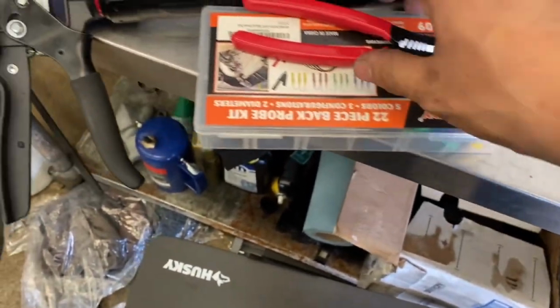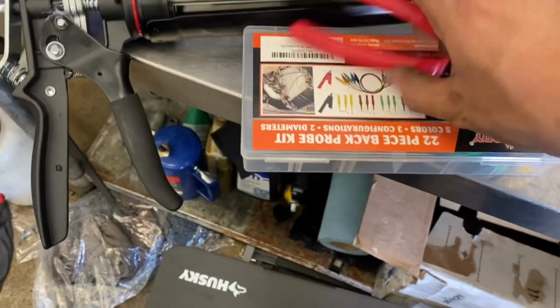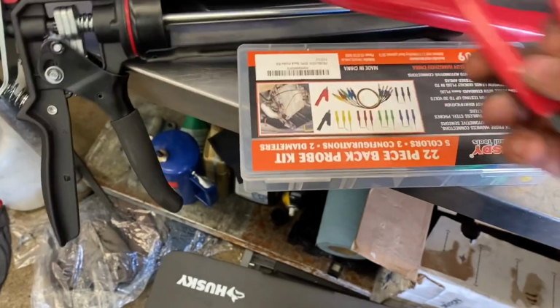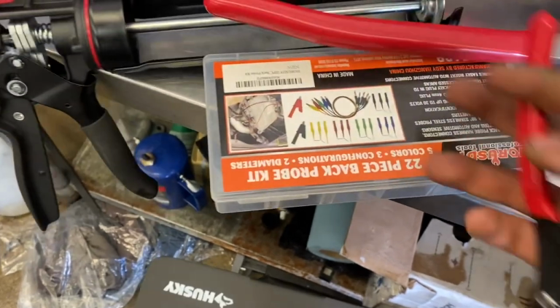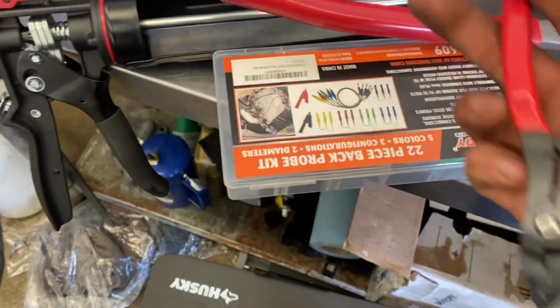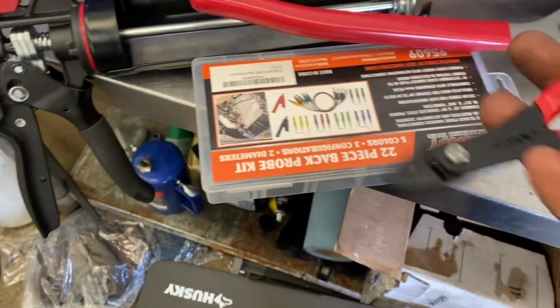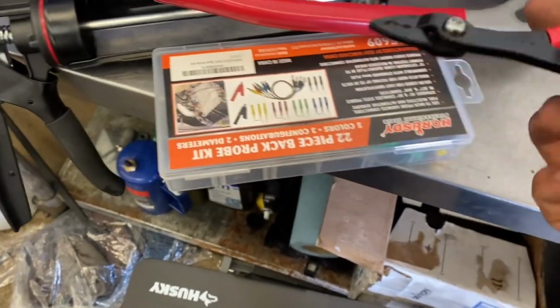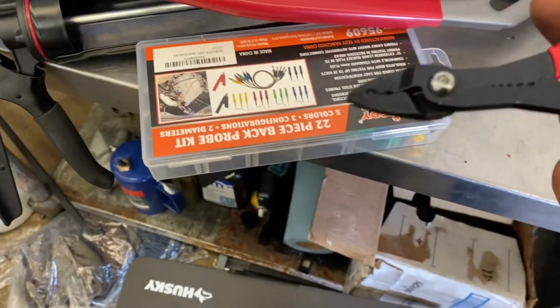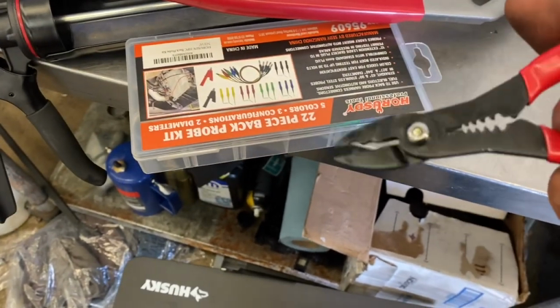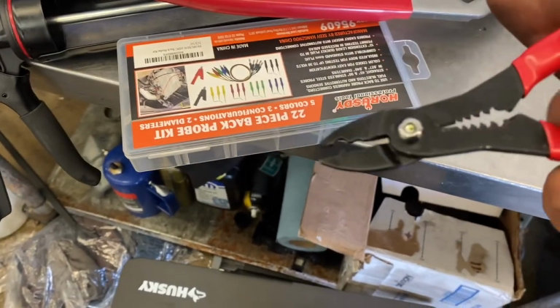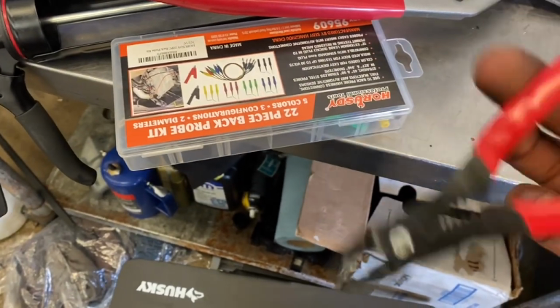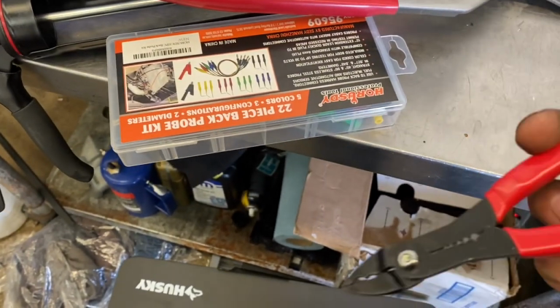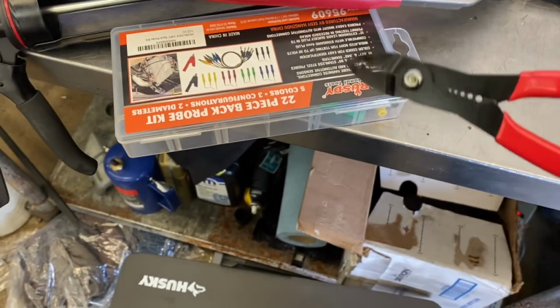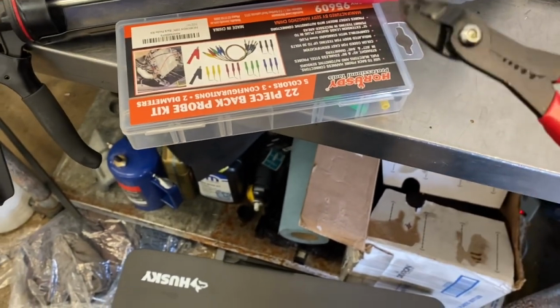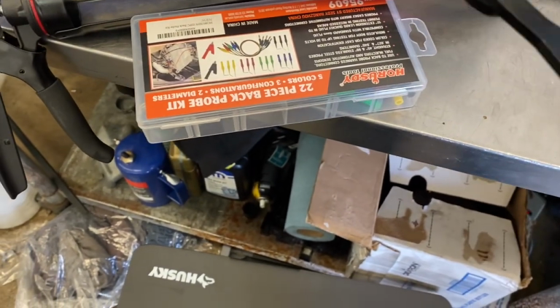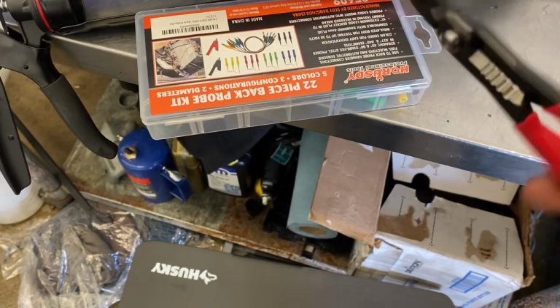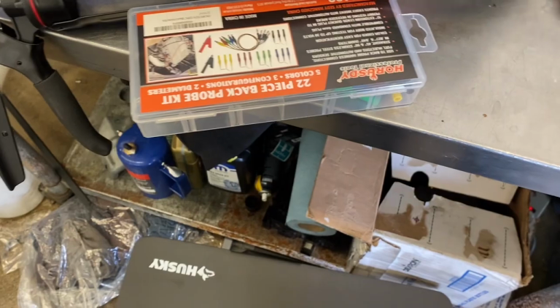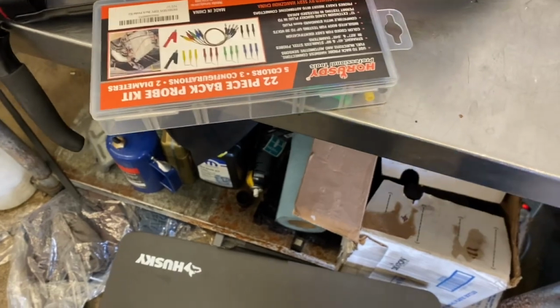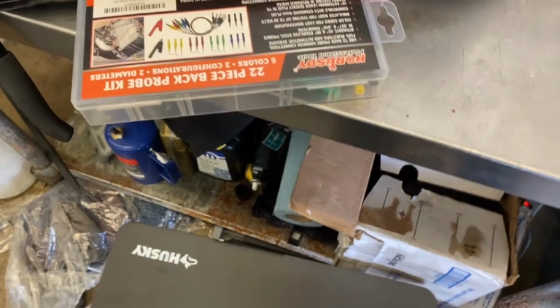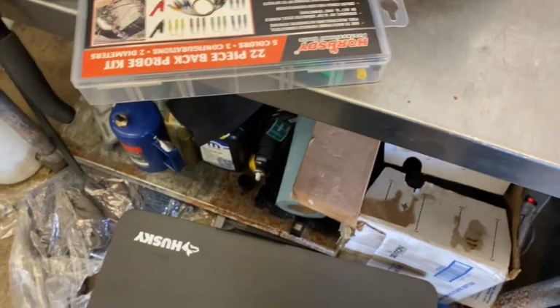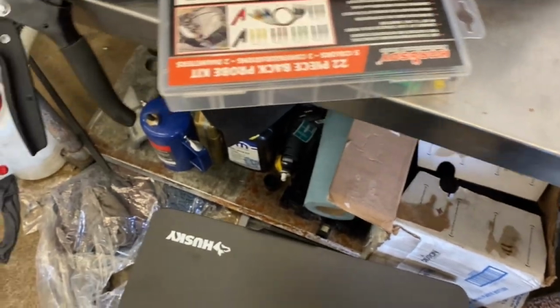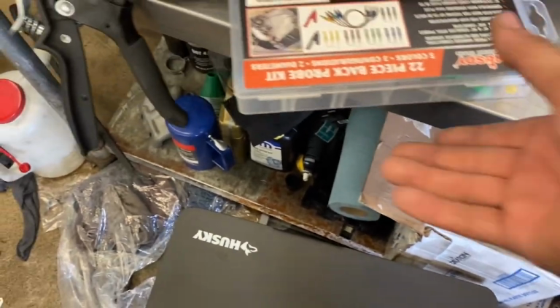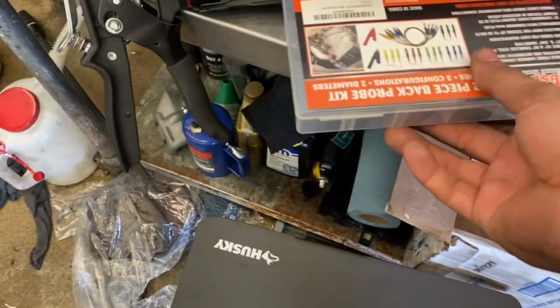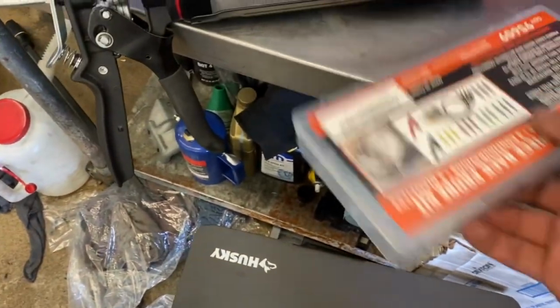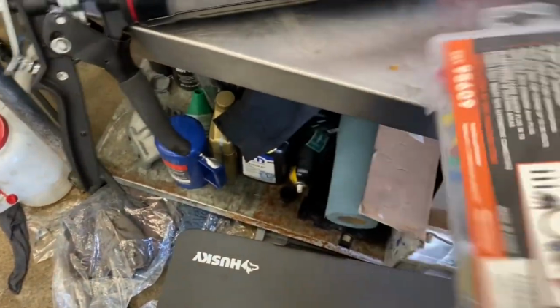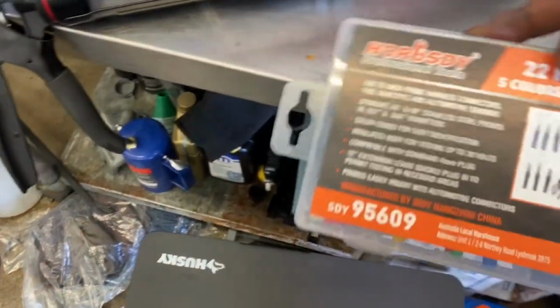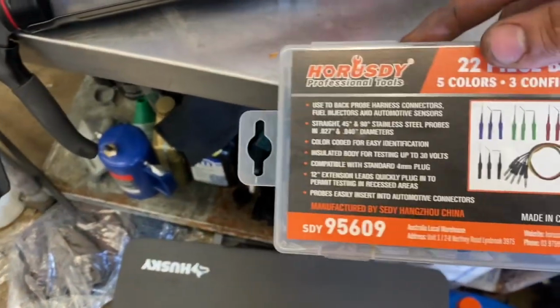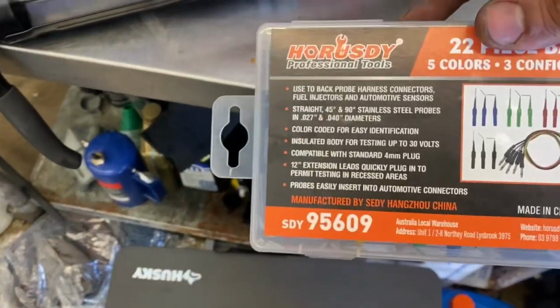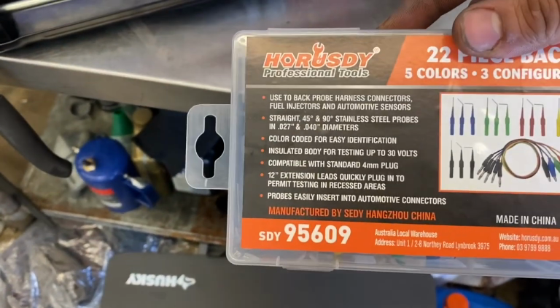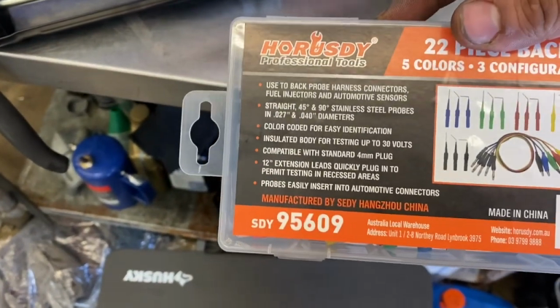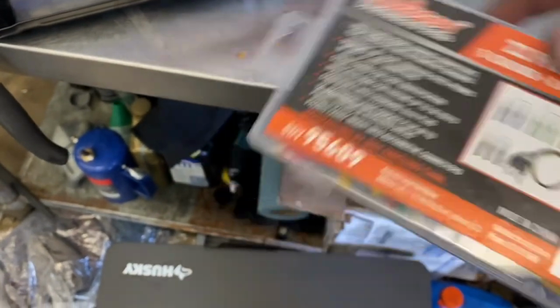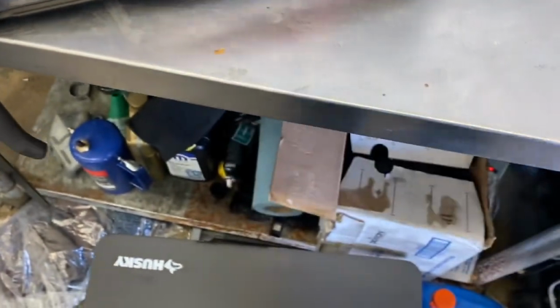Picked up these wire crimpers and cutters from Amazon, and a little Amazon find — a back probing set.